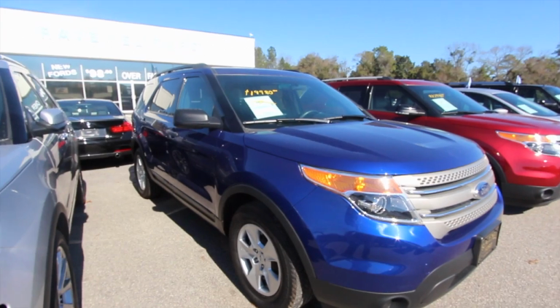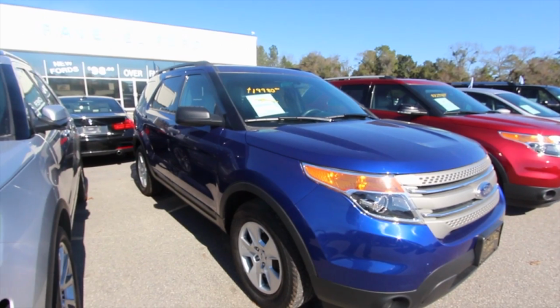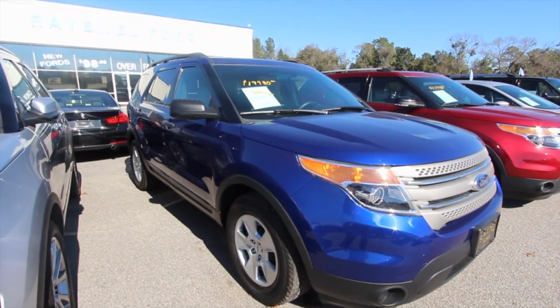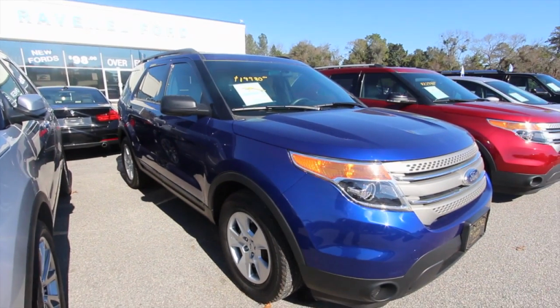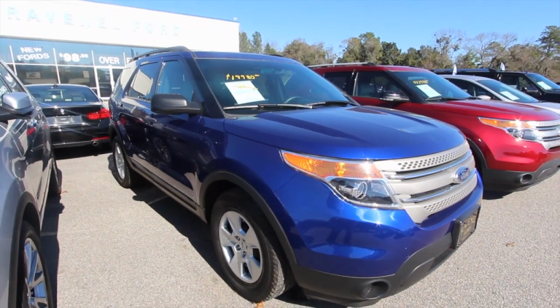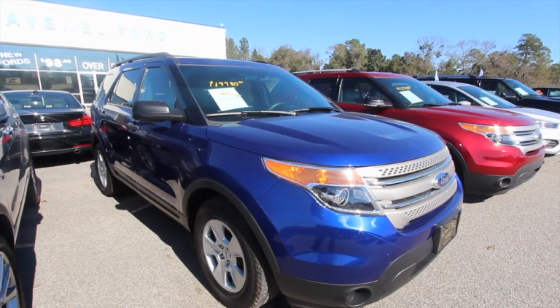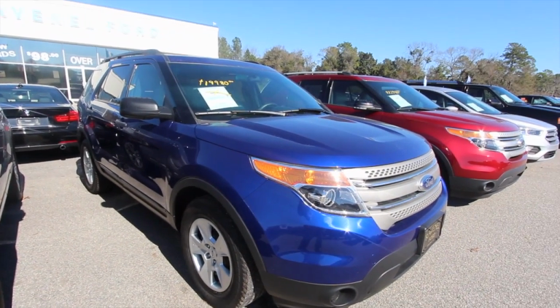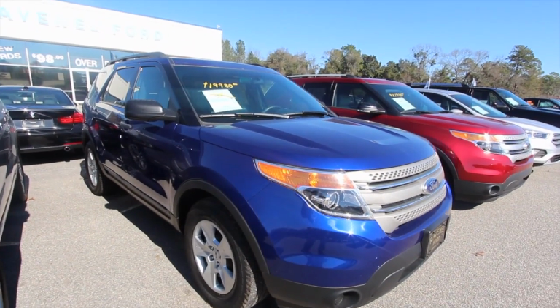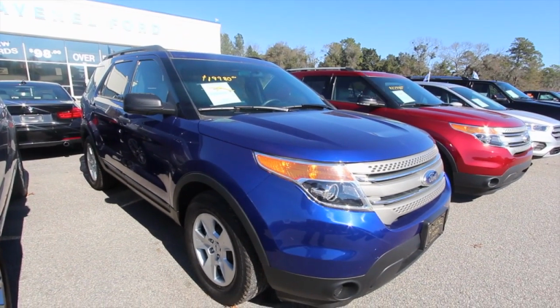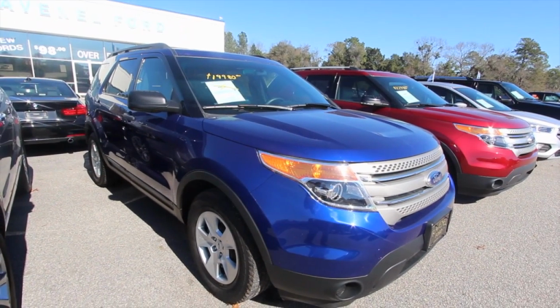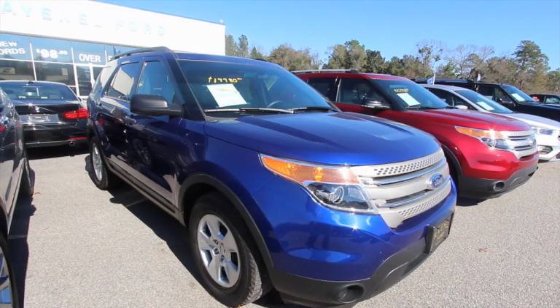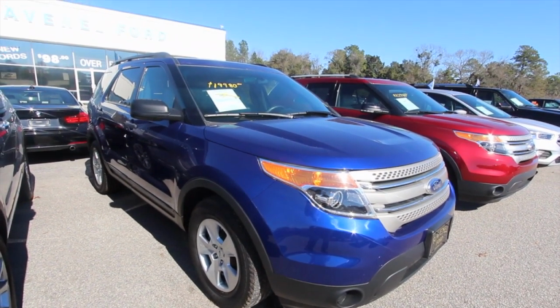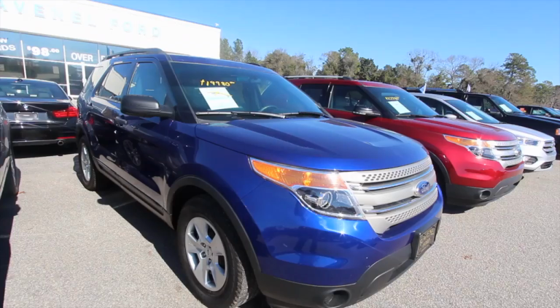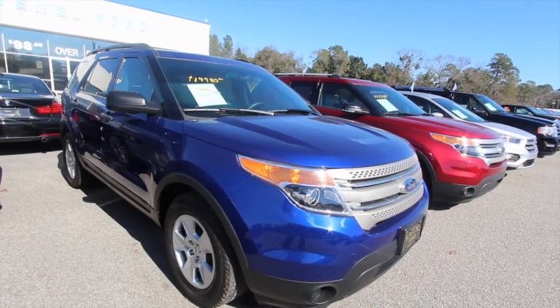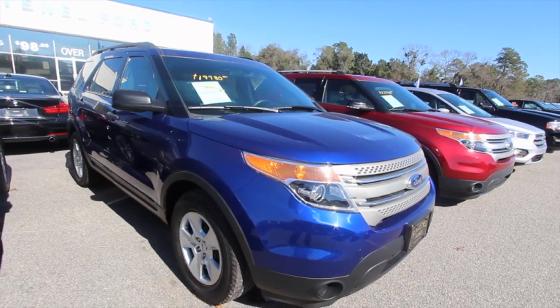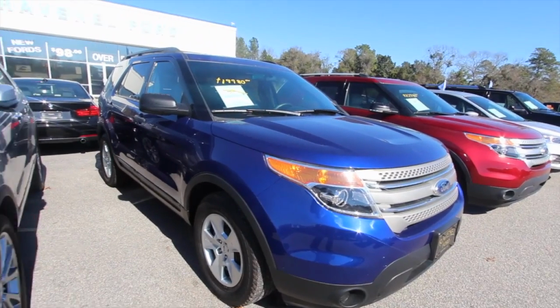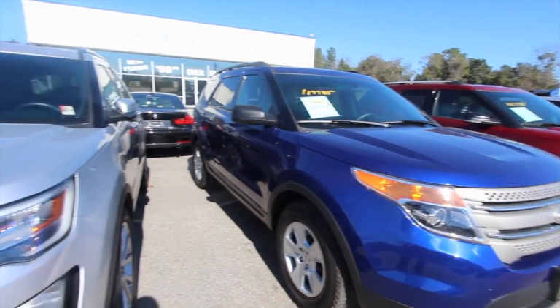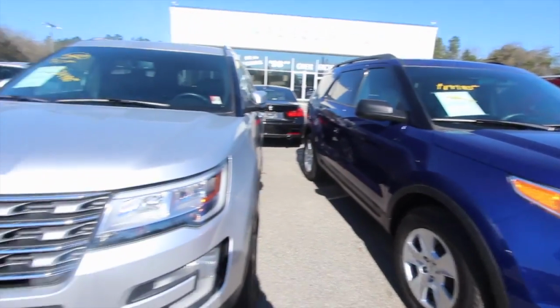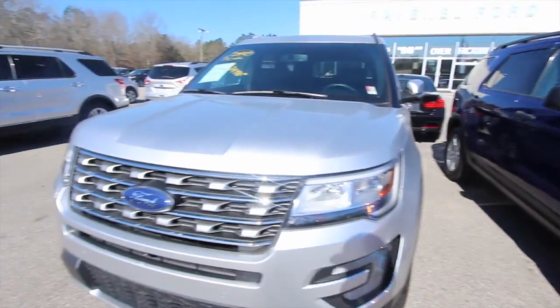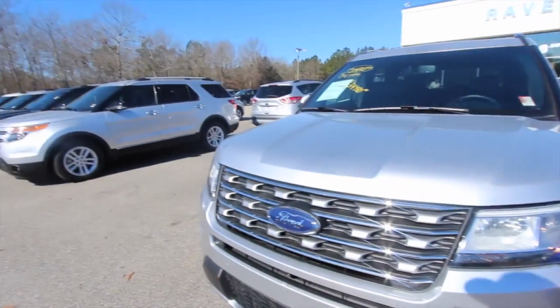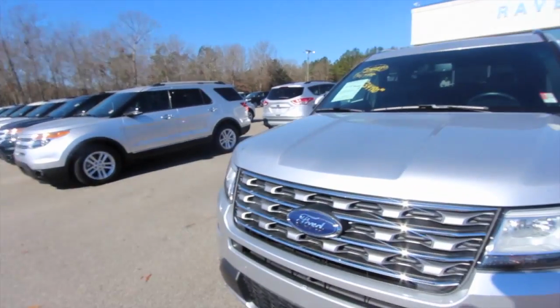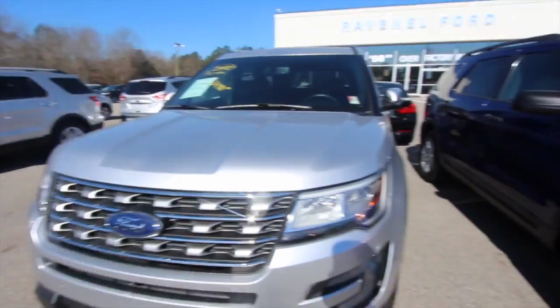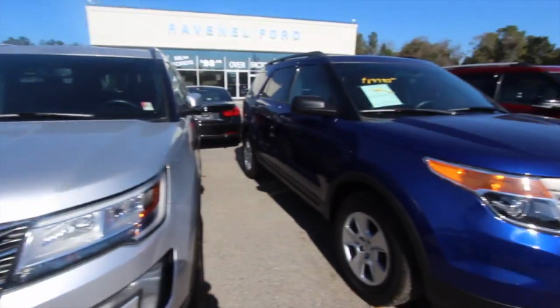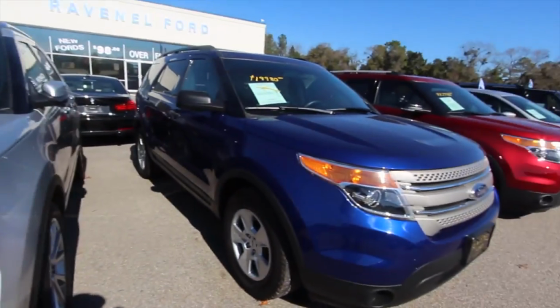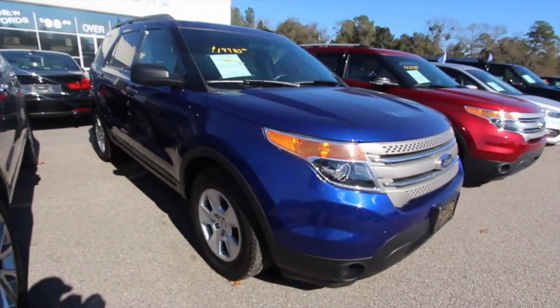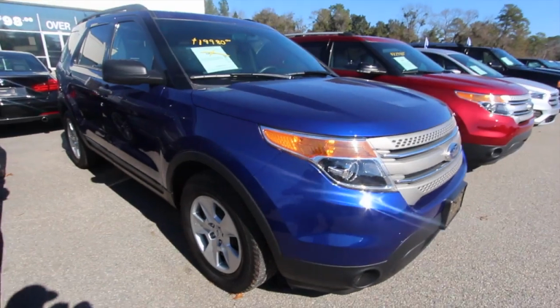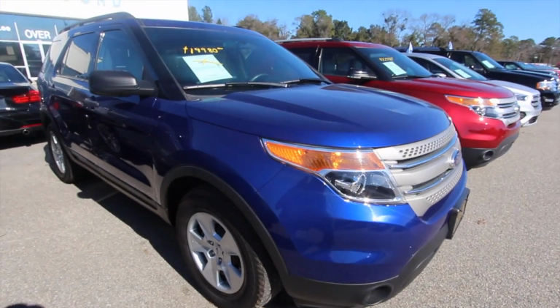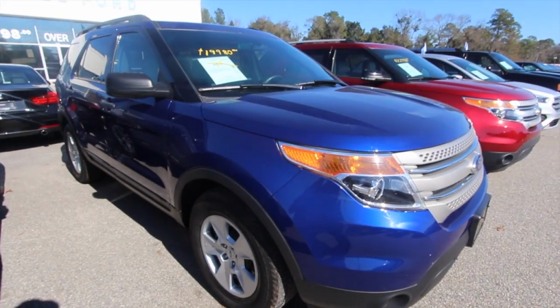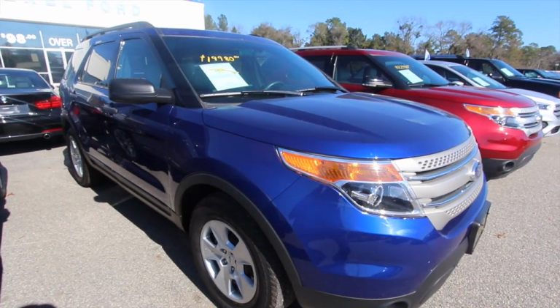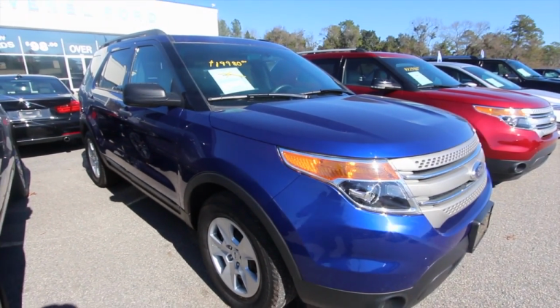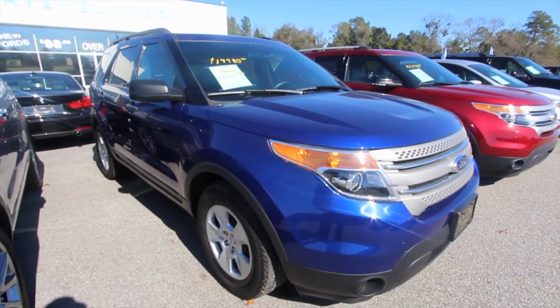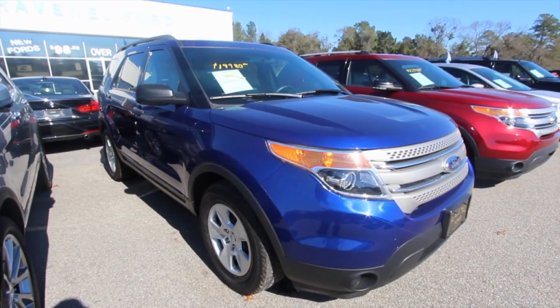Come on down and see us at Ravenel Ford. If you like the Explorer and you're watching on YouTube, send us a comment — let us know what you think about this vehicle and subscribe to our channel. We've got a ton of videos on here and we're putting them up every single day. We'll see you soon from Ravenel Ford. Have a great day.